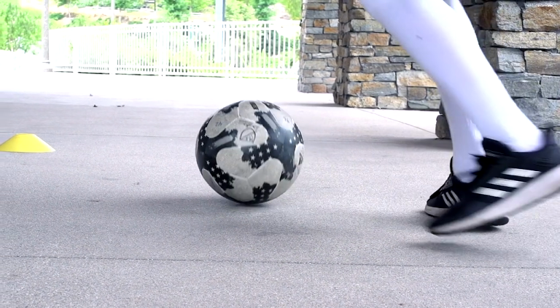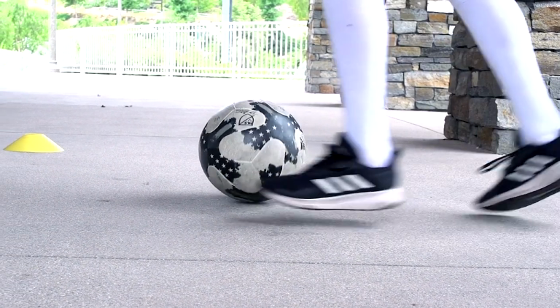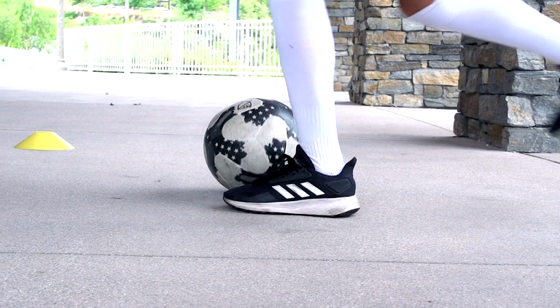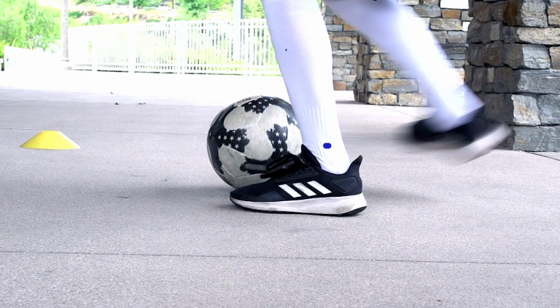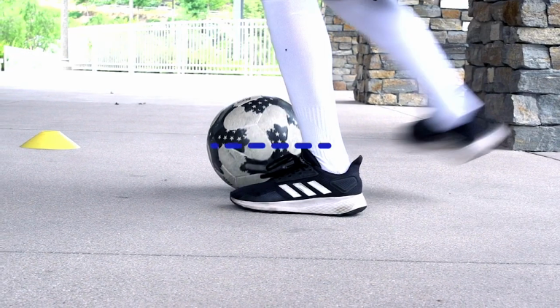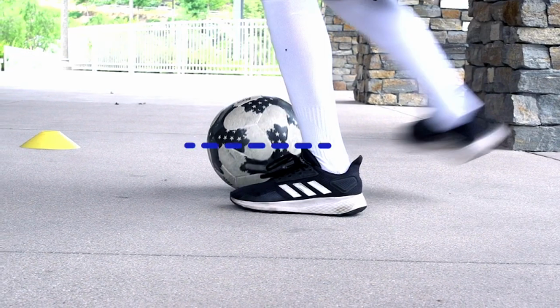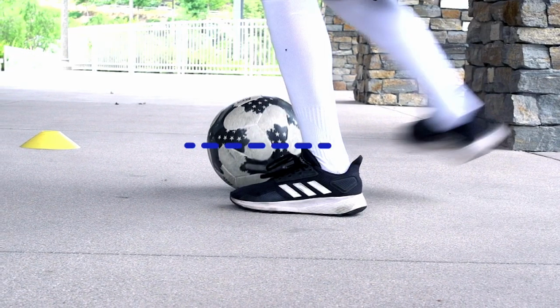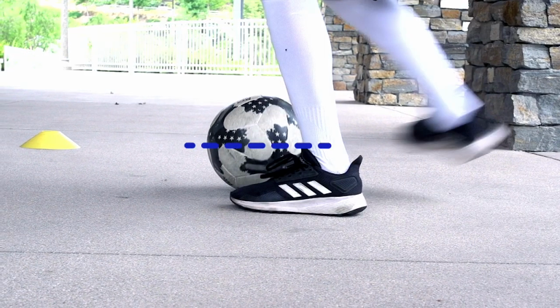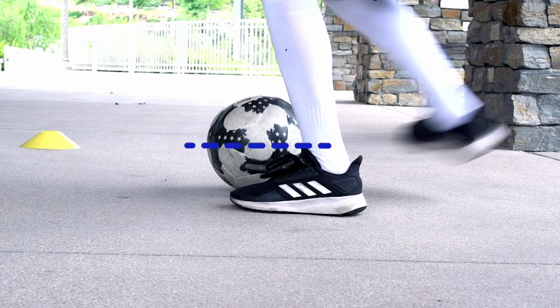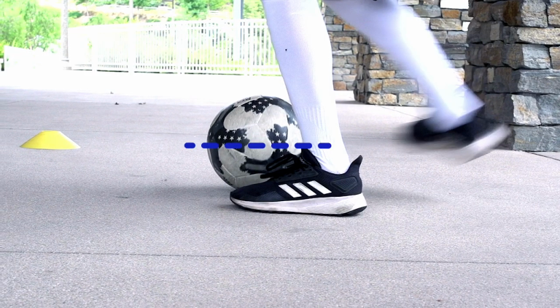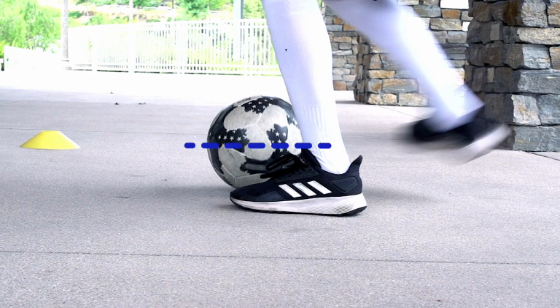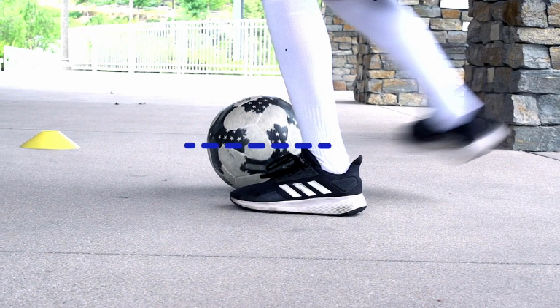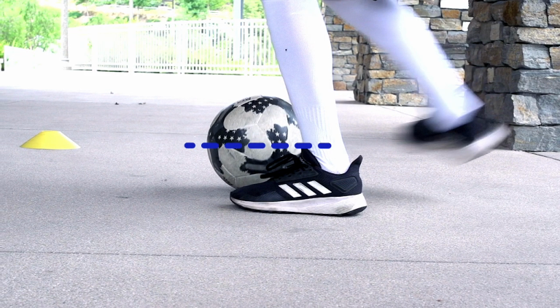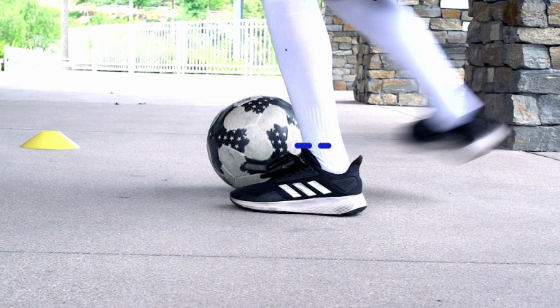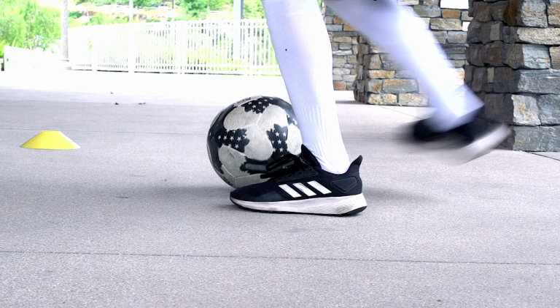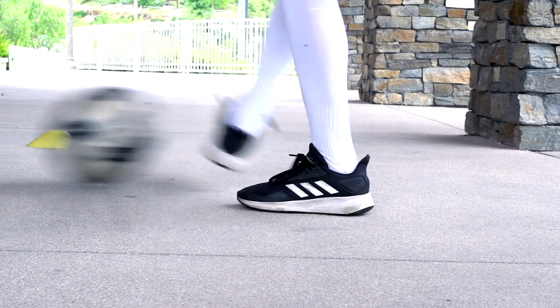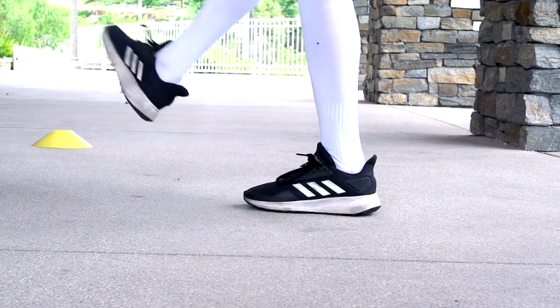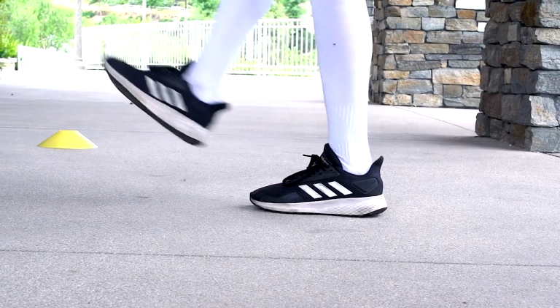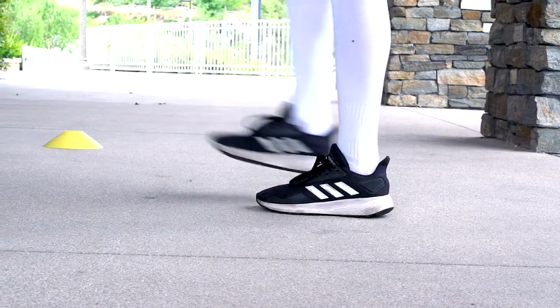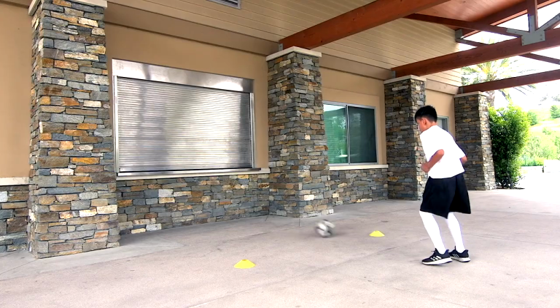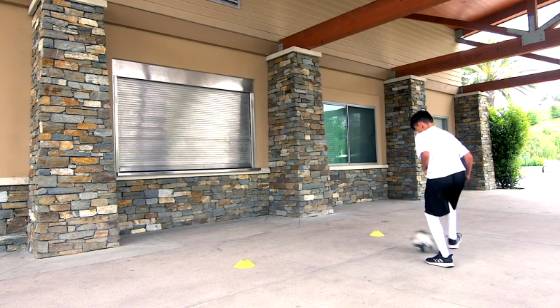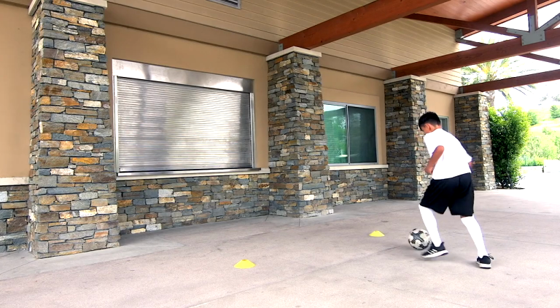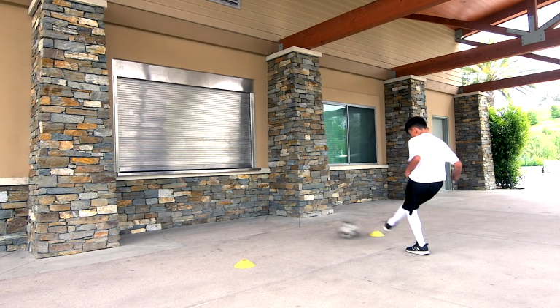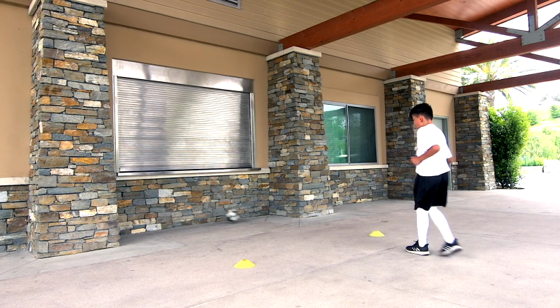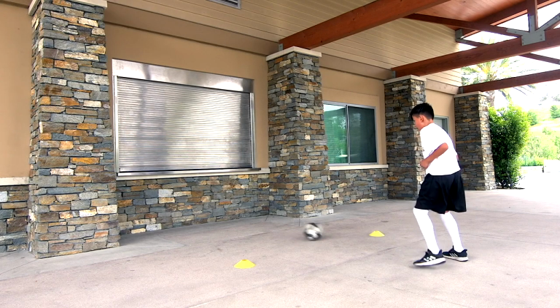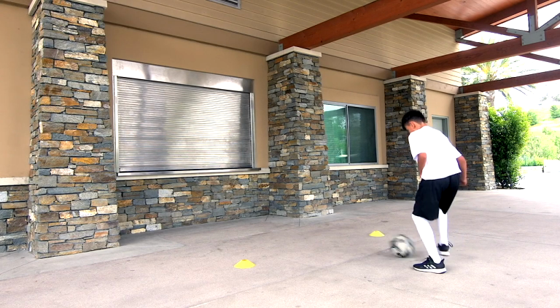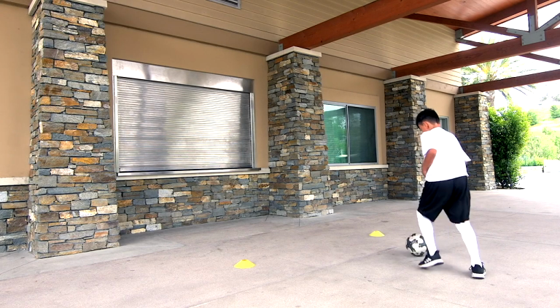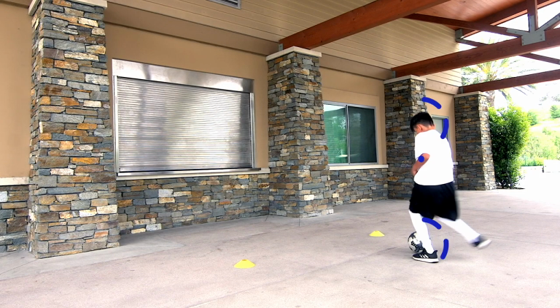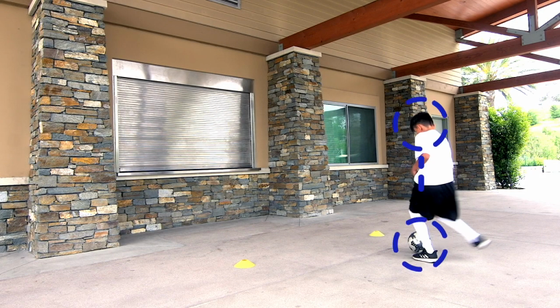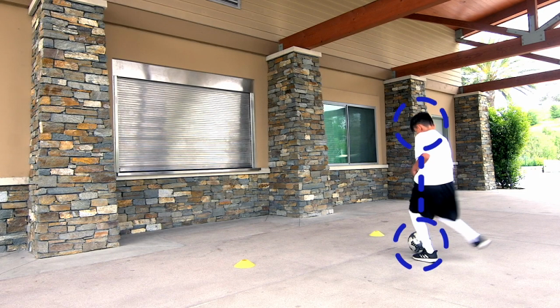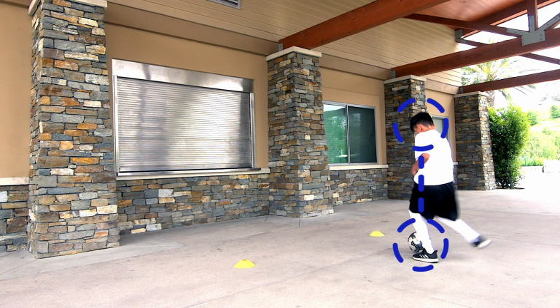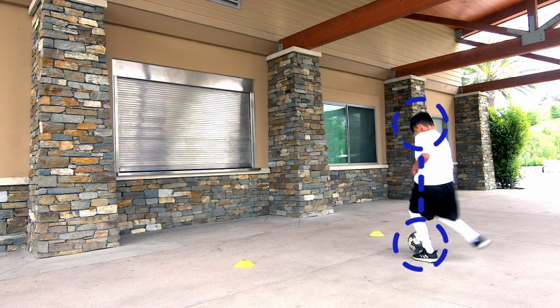Strike the center of the ball with the inside of your foot. Head over the ball.